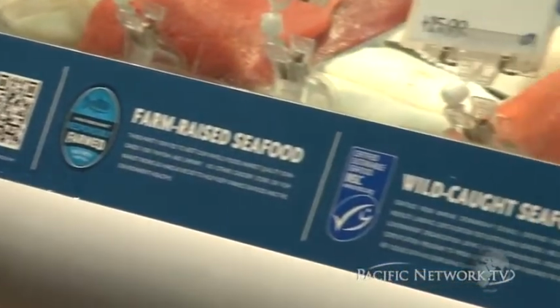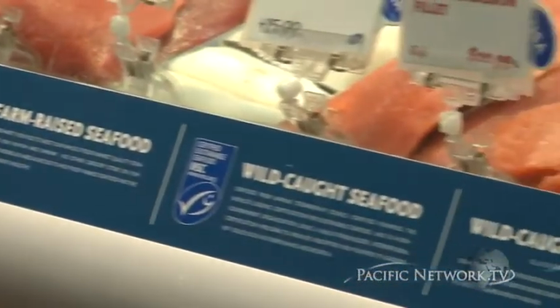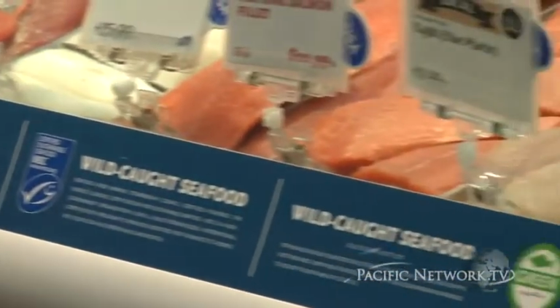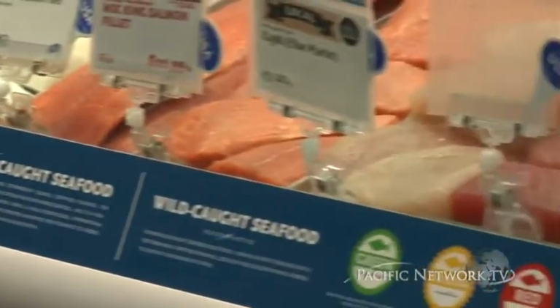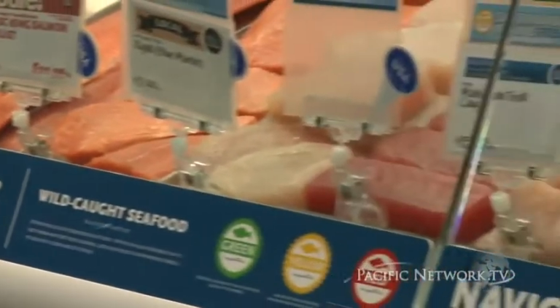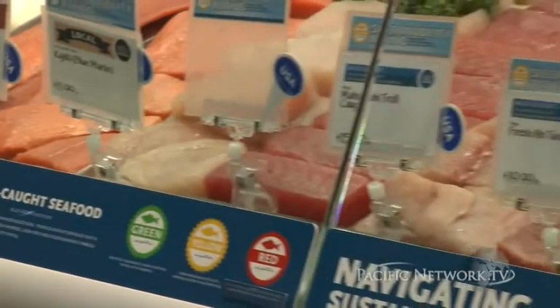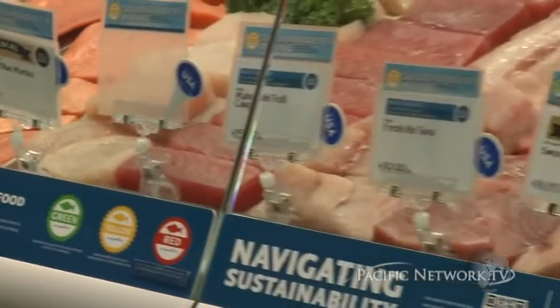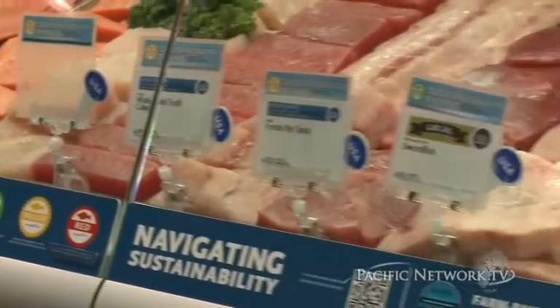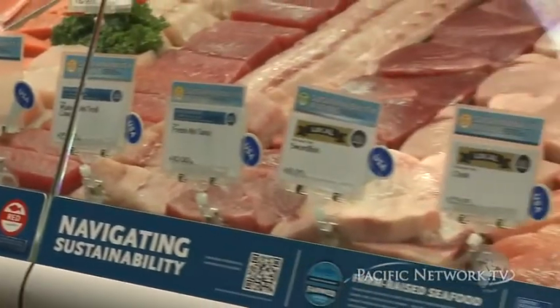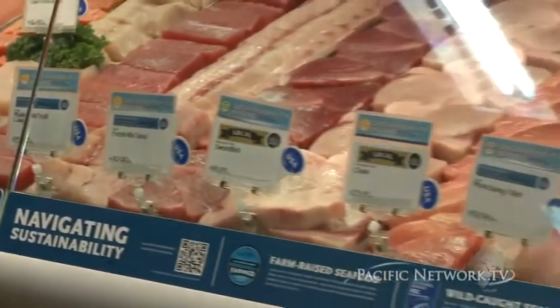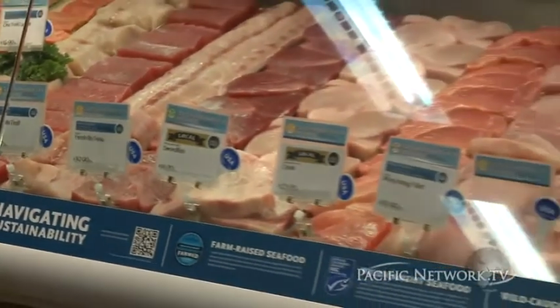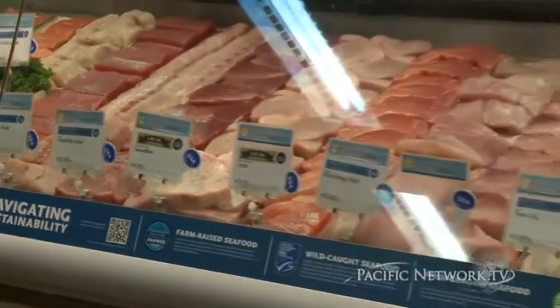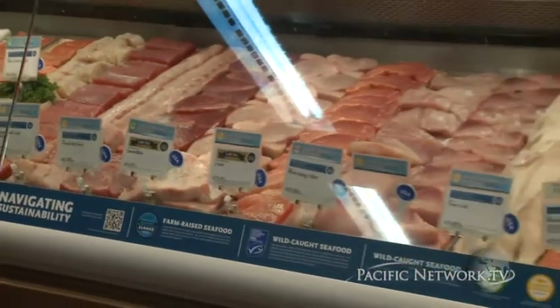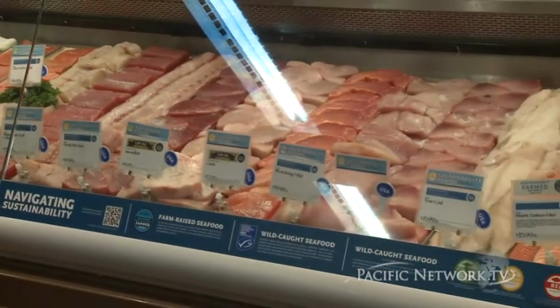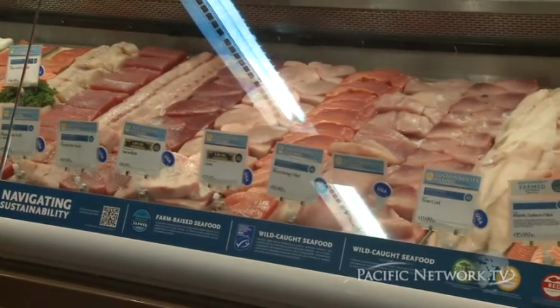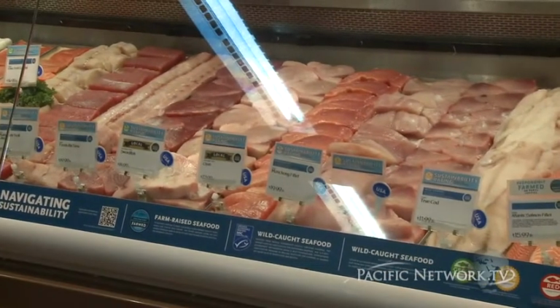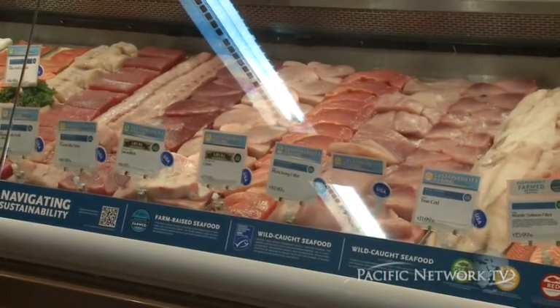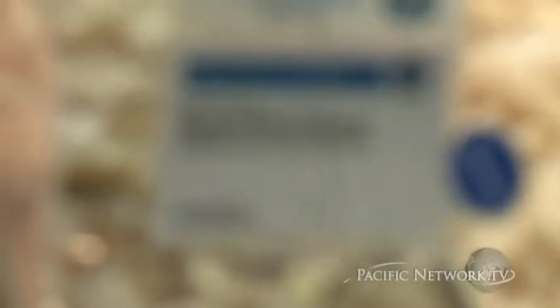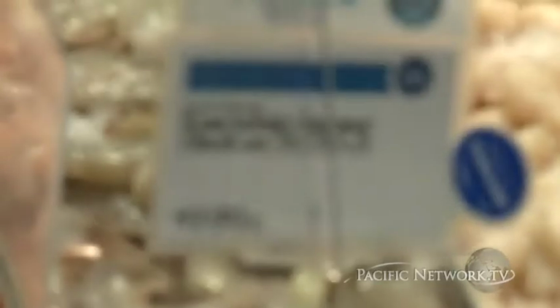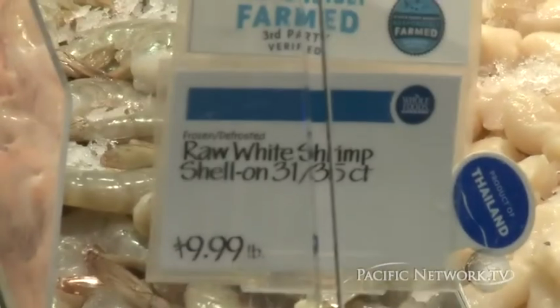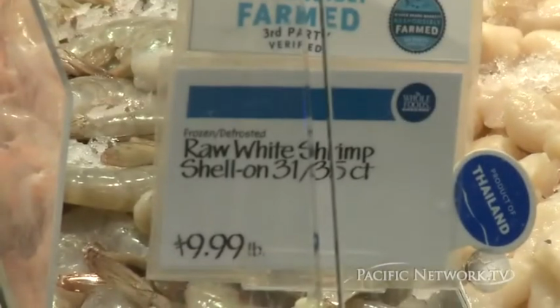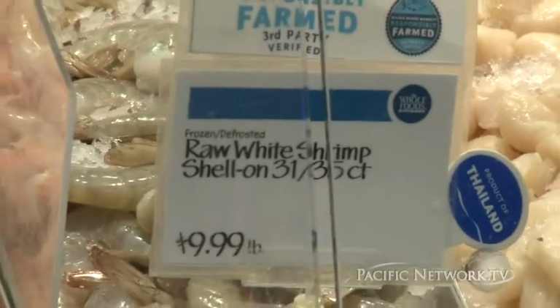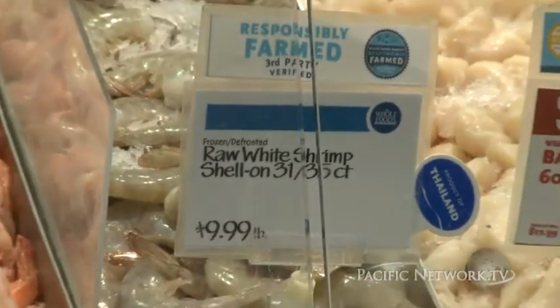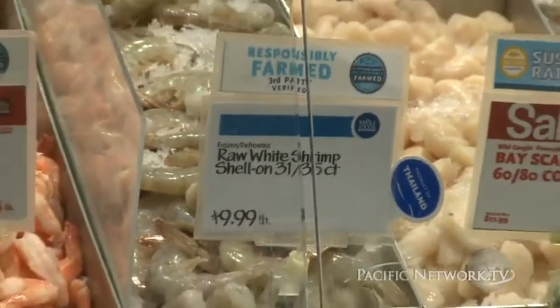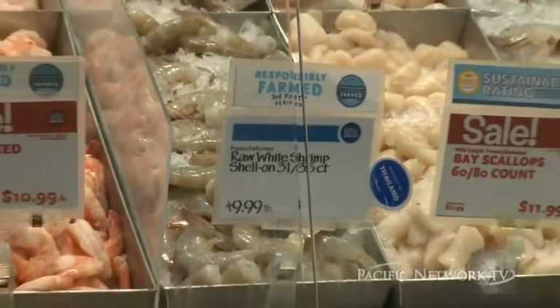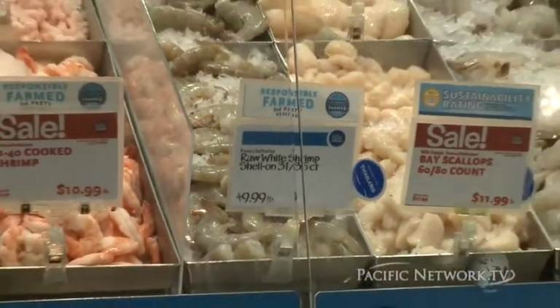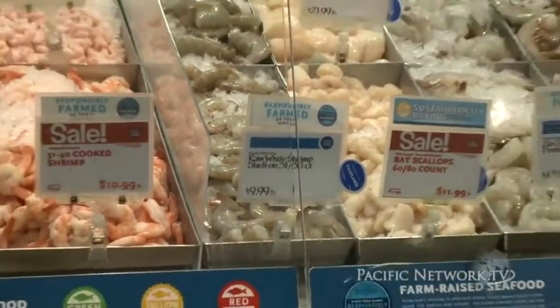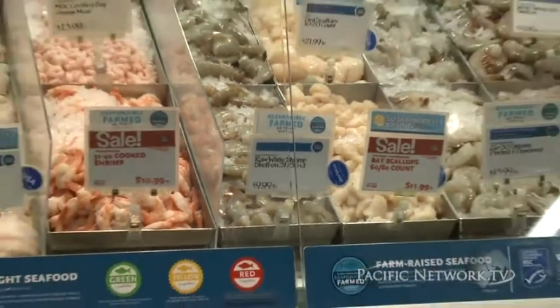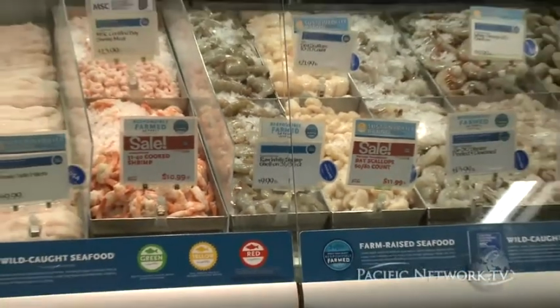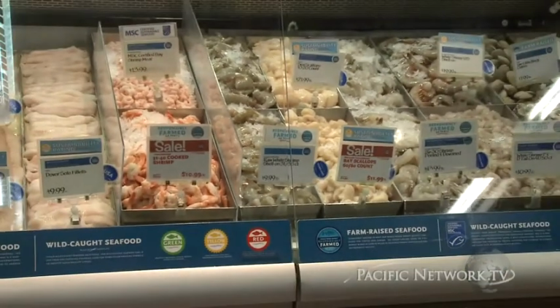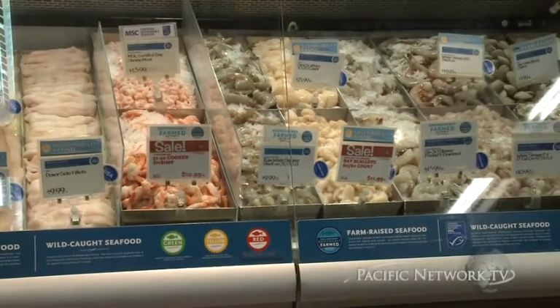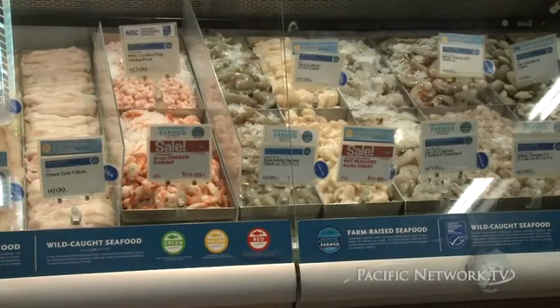Green means they use the best practices to cause the least amount of harm to the environment. Yellow means they use pretty good practices but they still have a little bit of room for improvement. Red means they need a lot of room for improvement. And gray, they just haven't been rated yet.